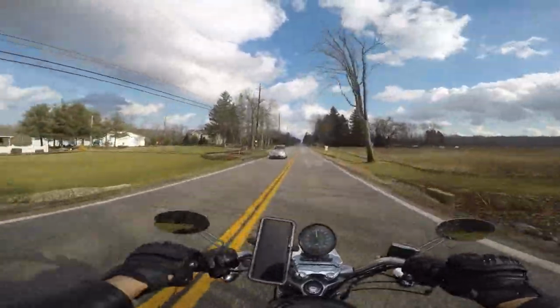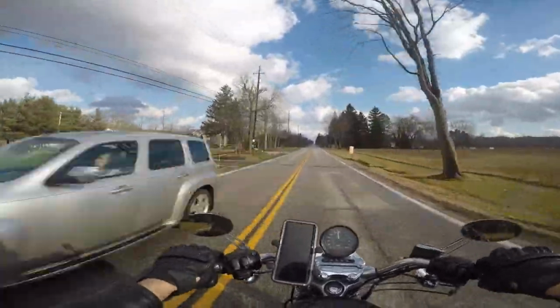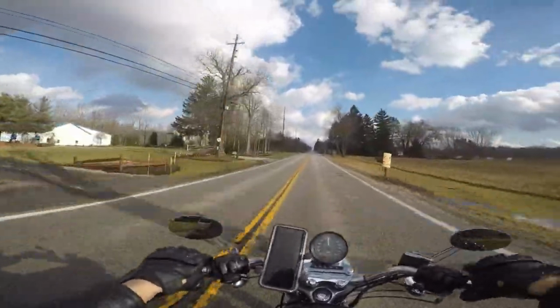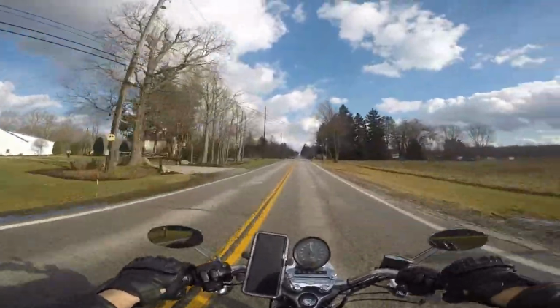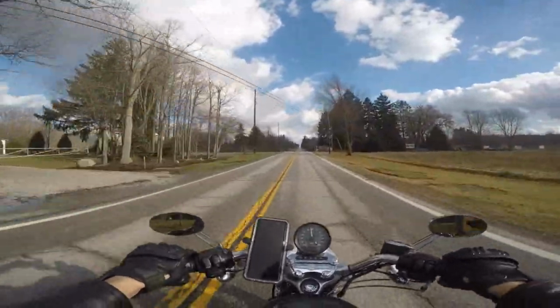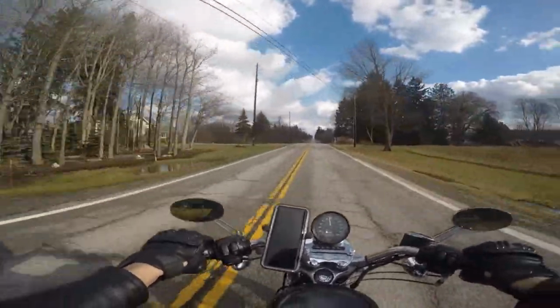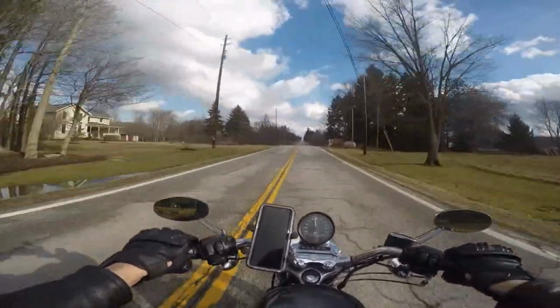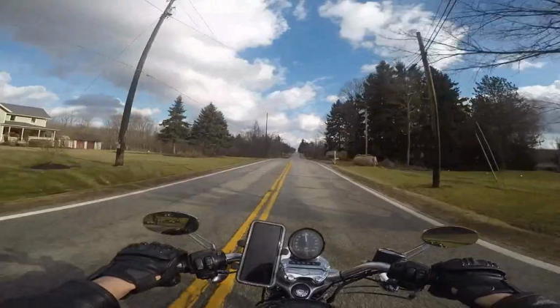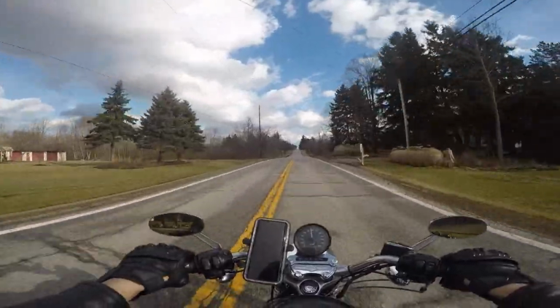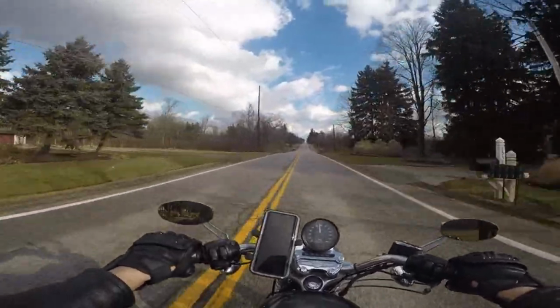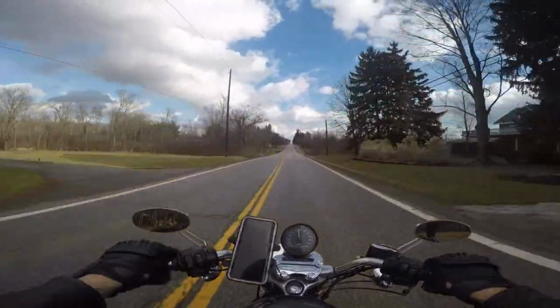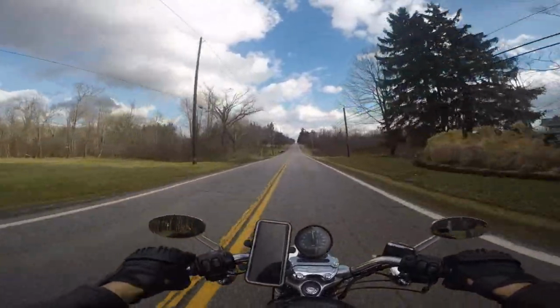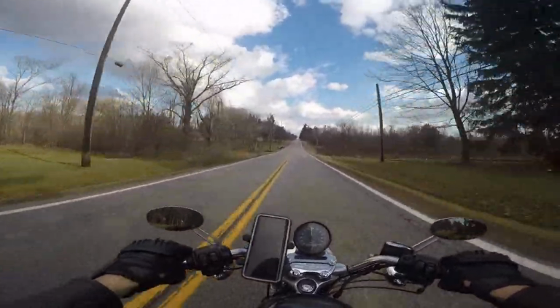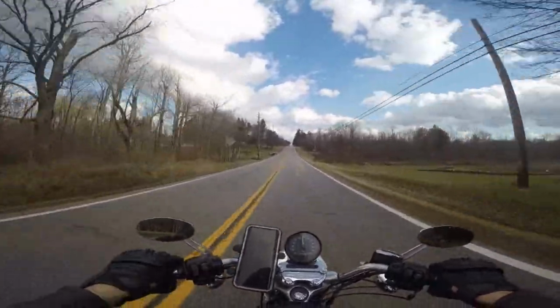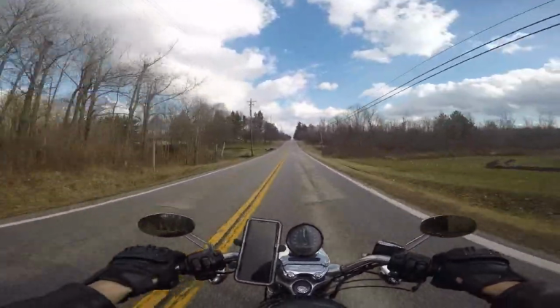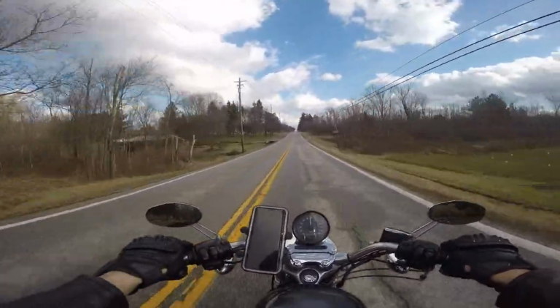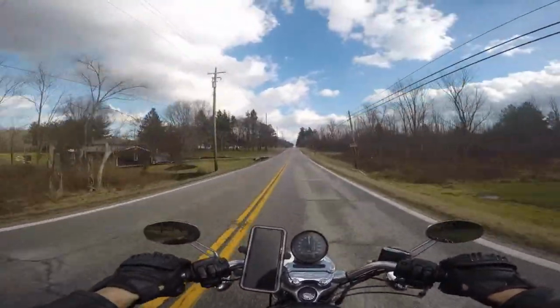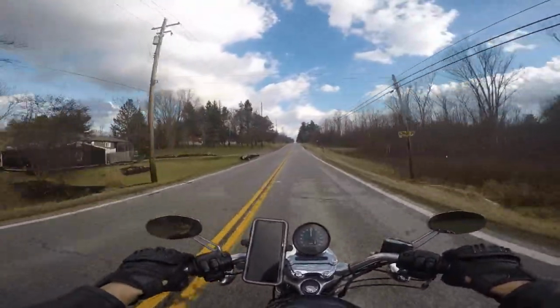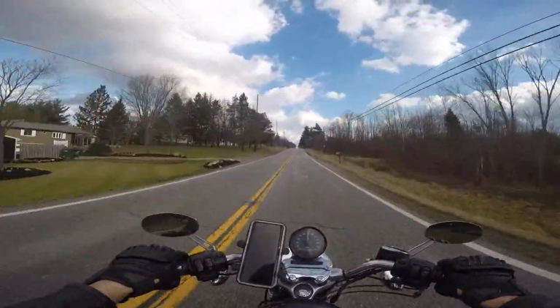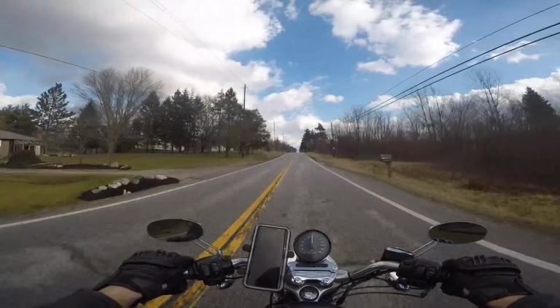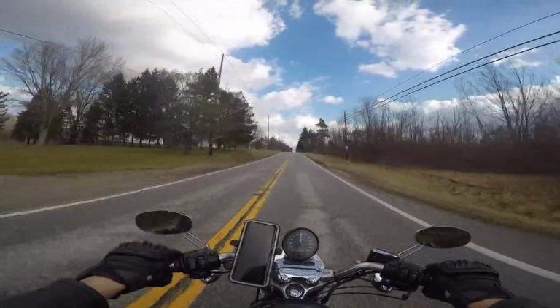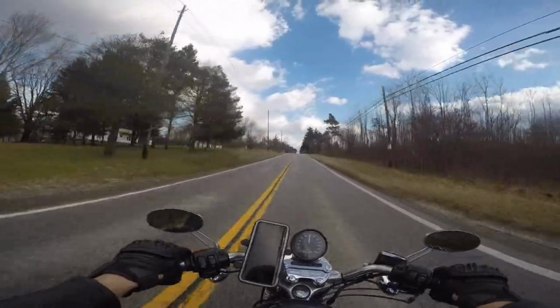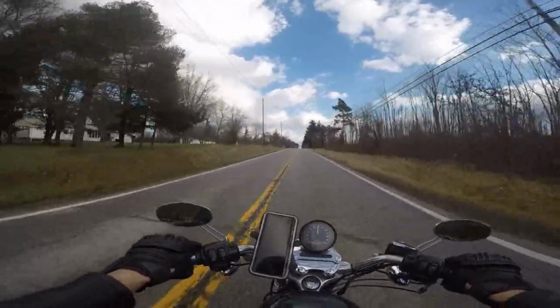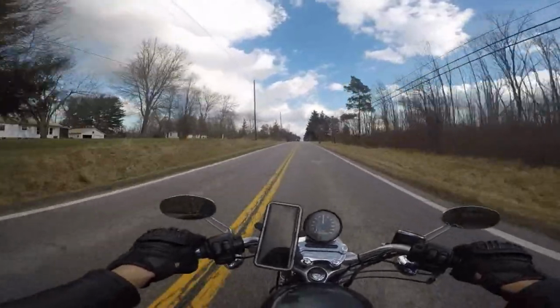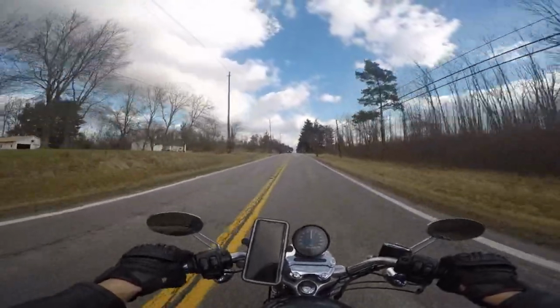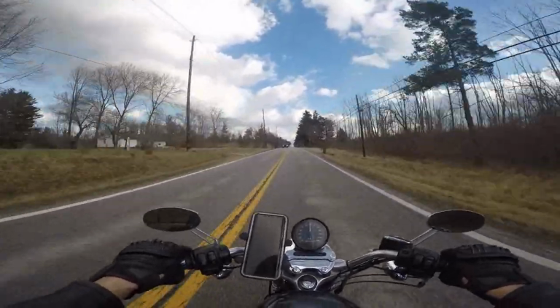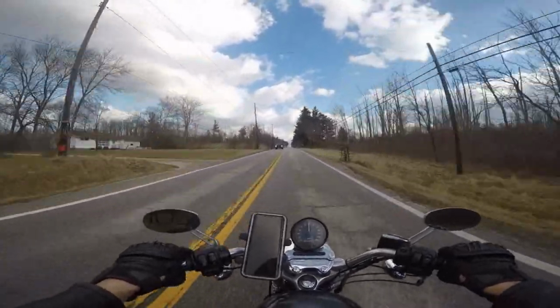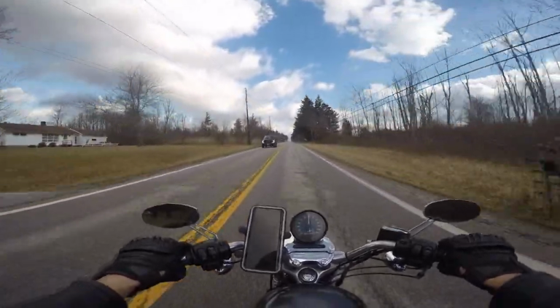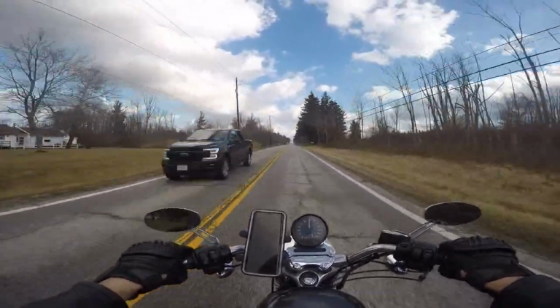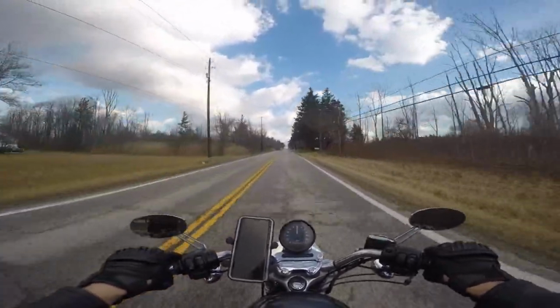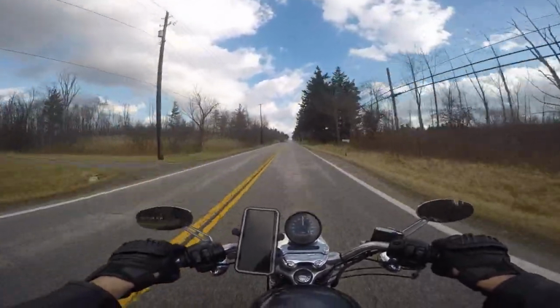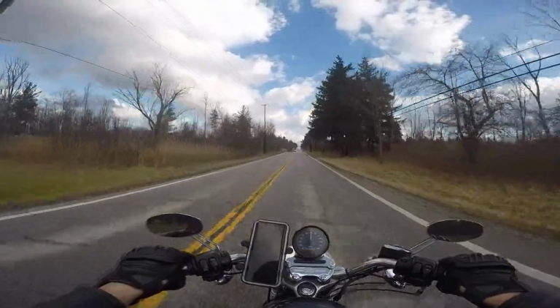And man, the Sporty — the Sportster loves it when it's 70 and above, not the happiest when it's below that.